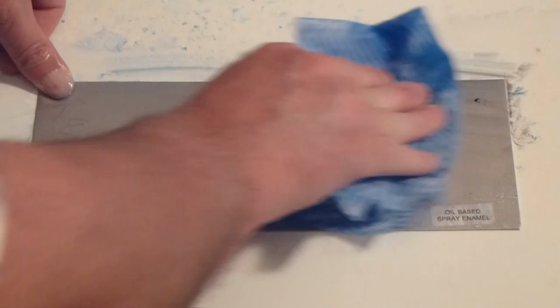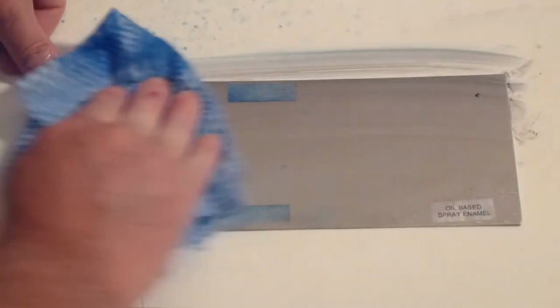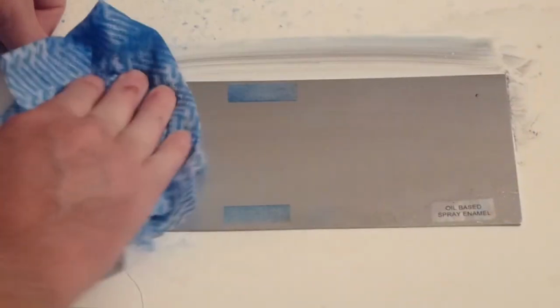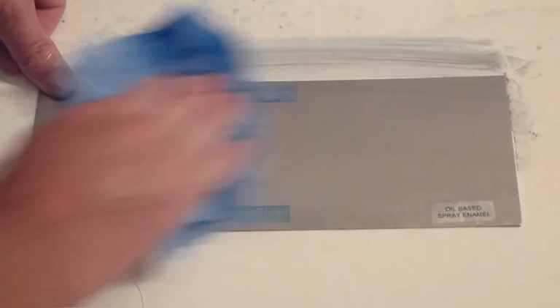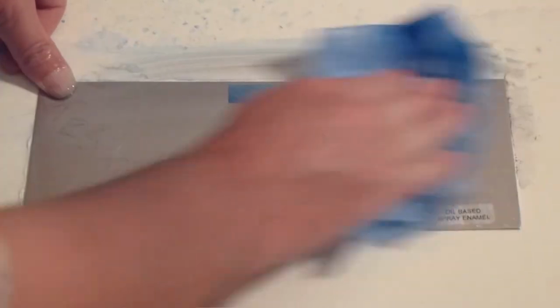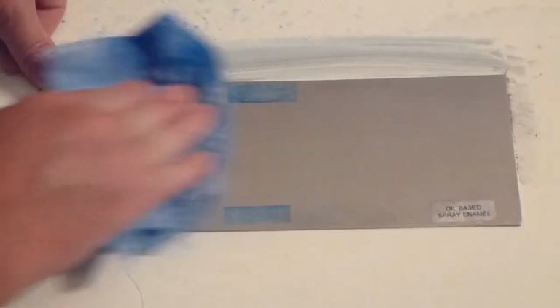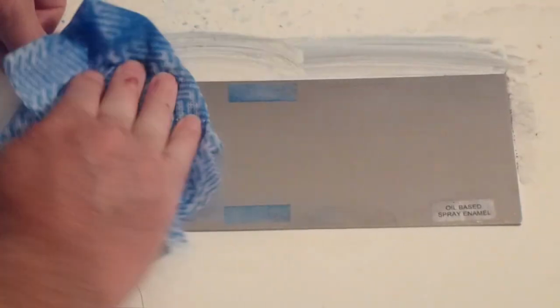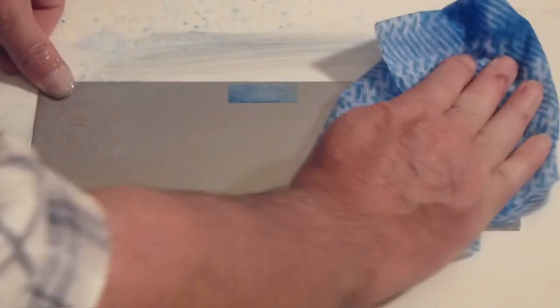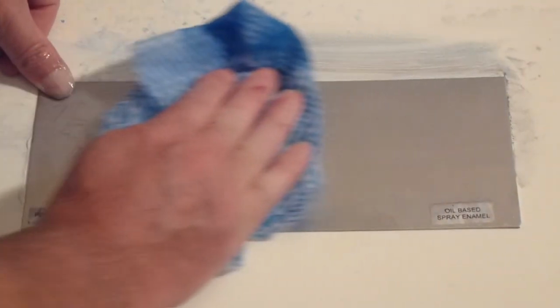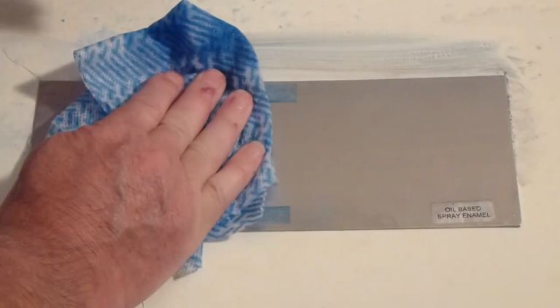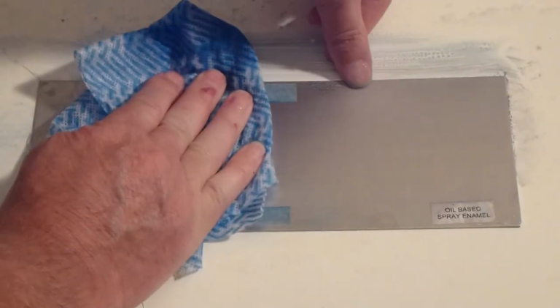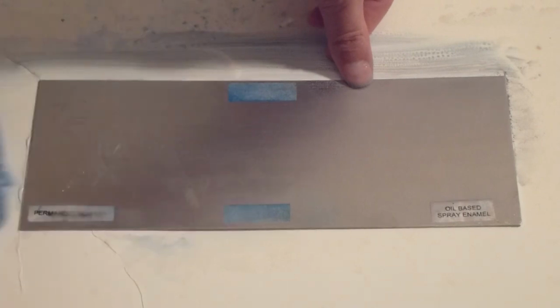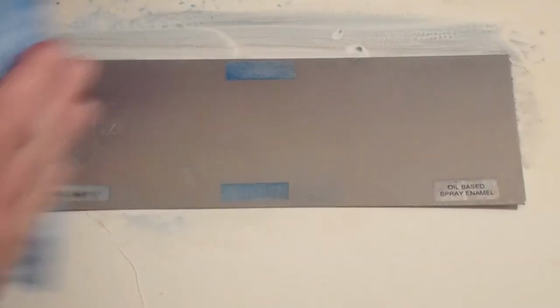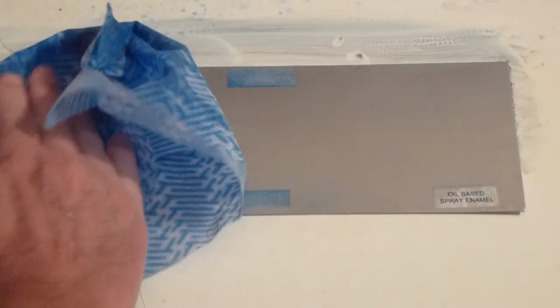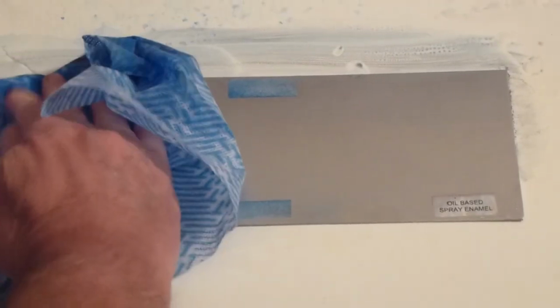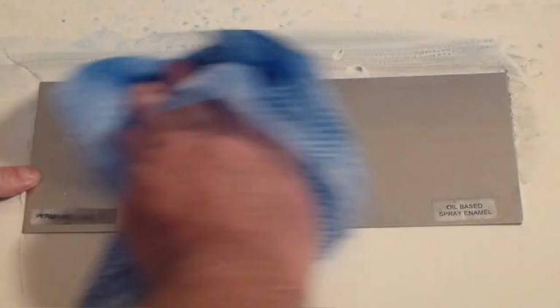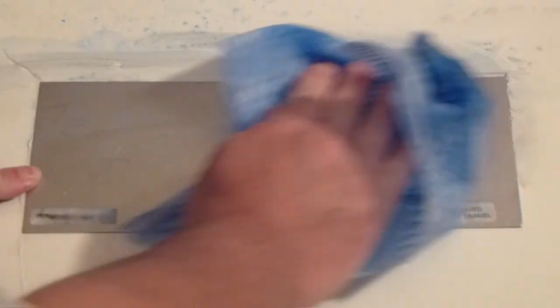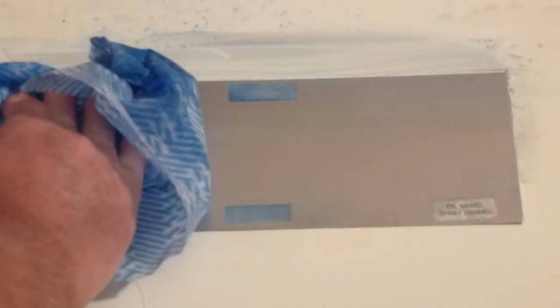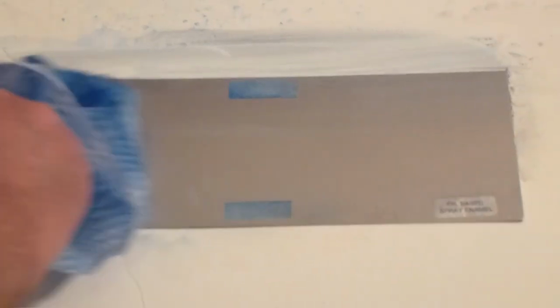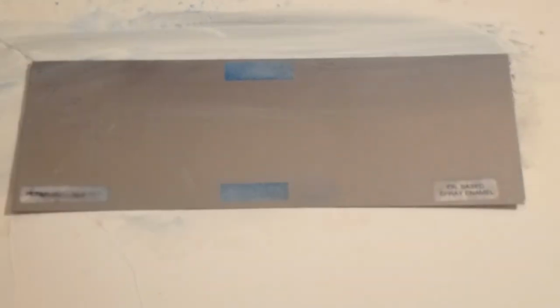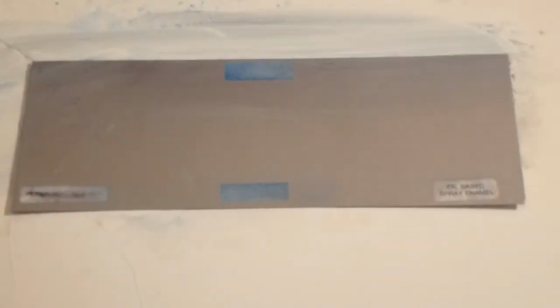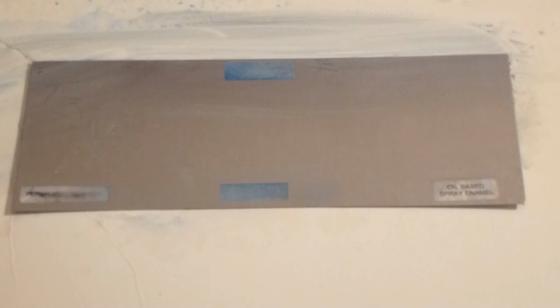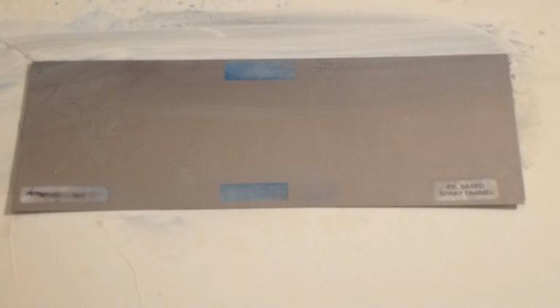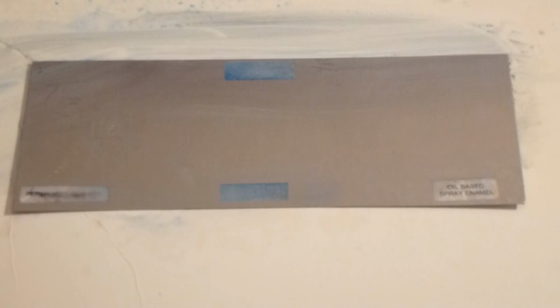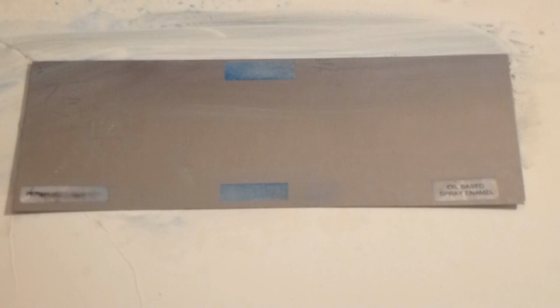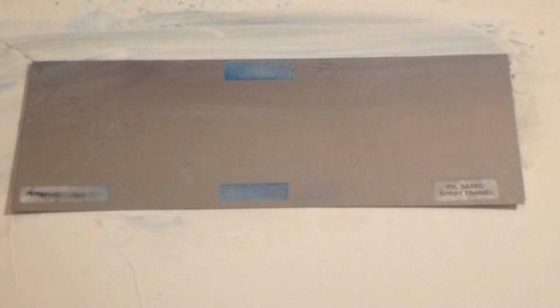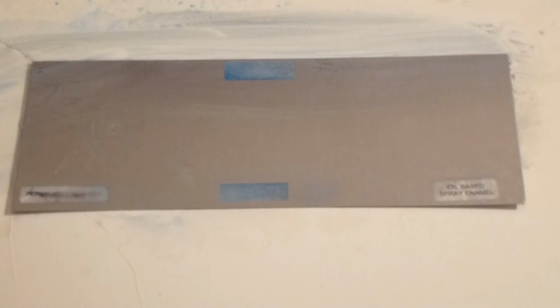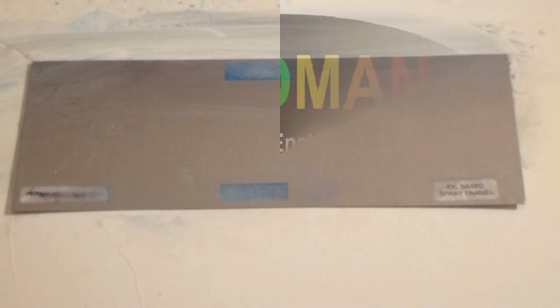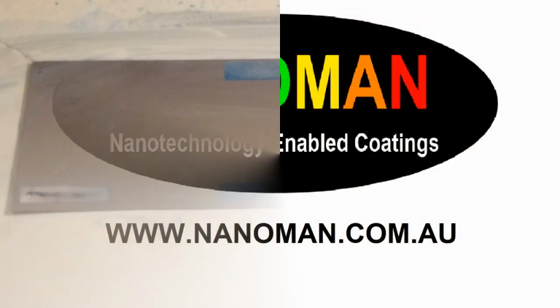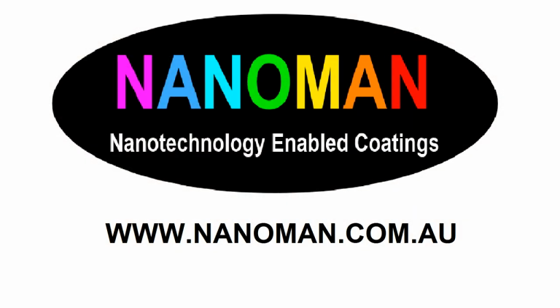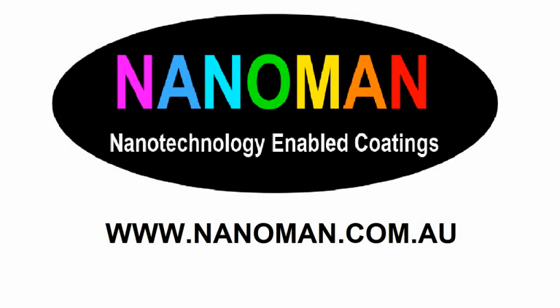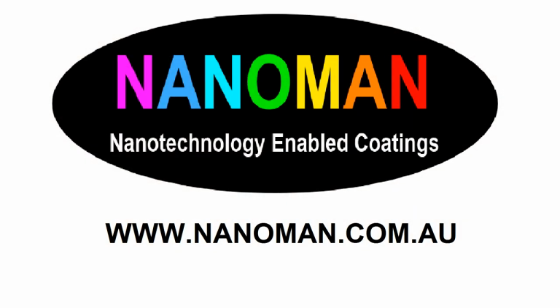There is no need to re-coat the surface with the nano coating as it is able to resist multiple graffiti attacks — a great way to defeat graffiti vandals. For more information please visit us at nanoman.com.au.